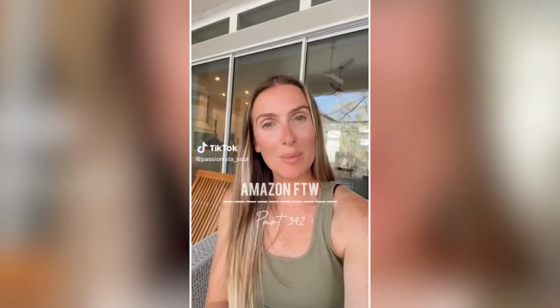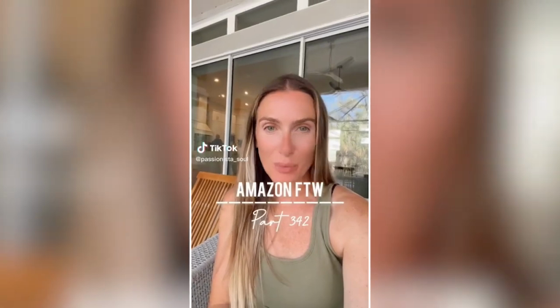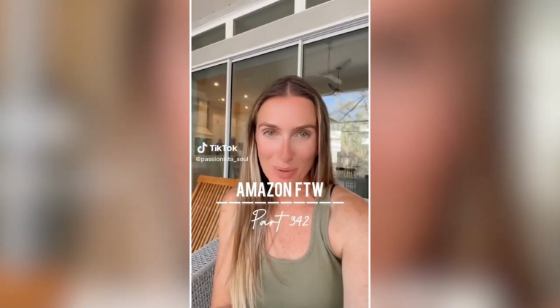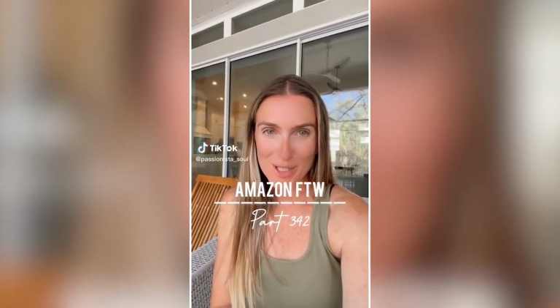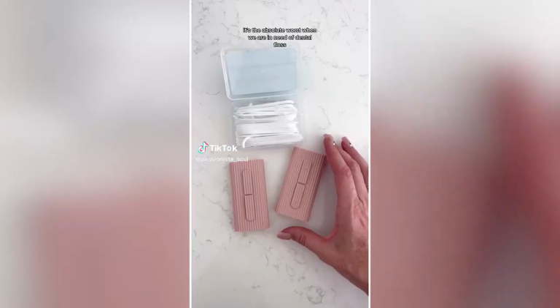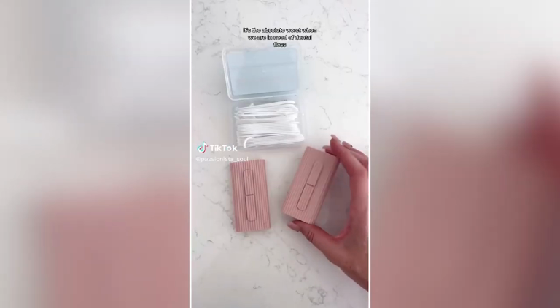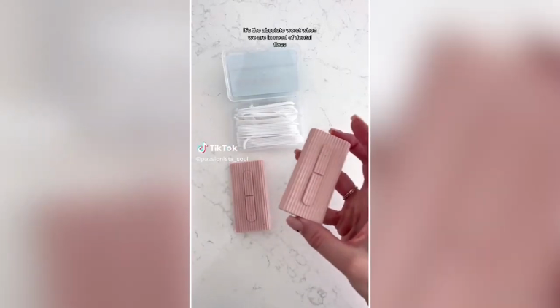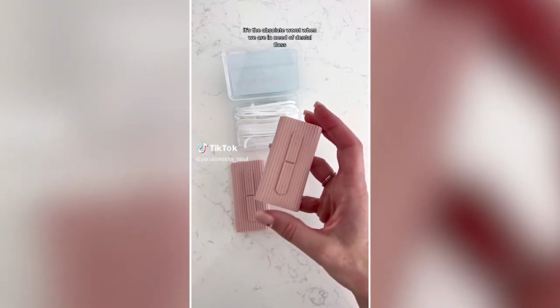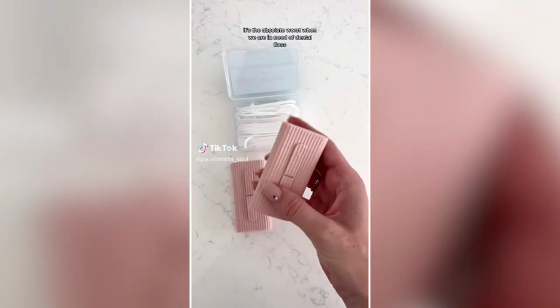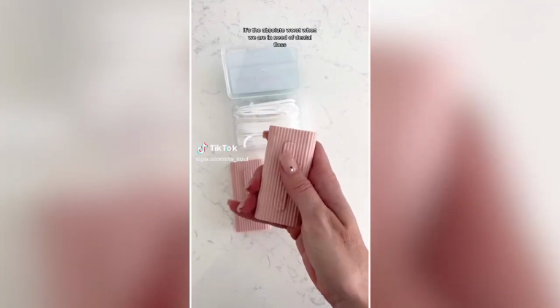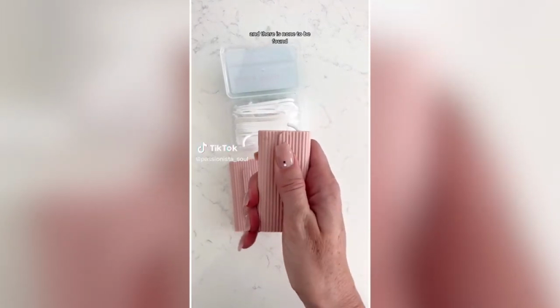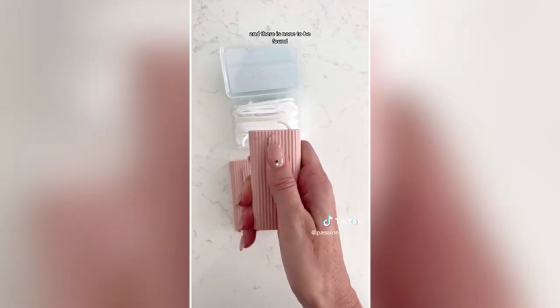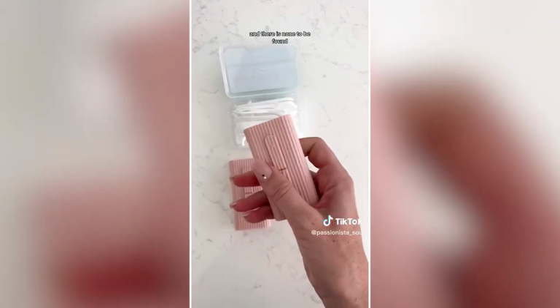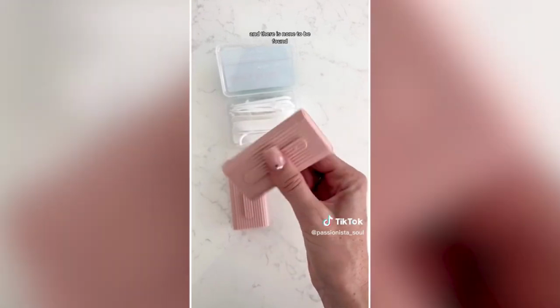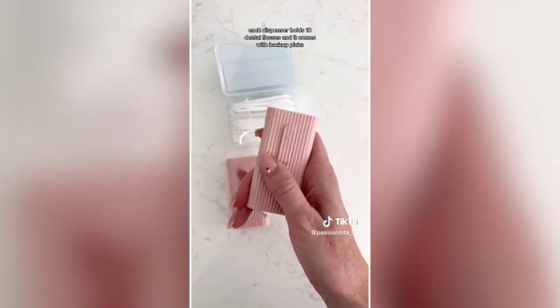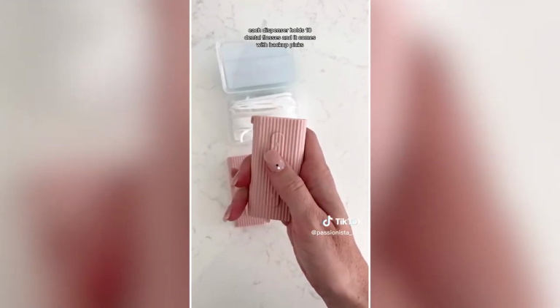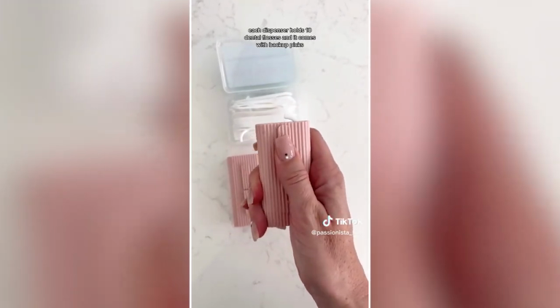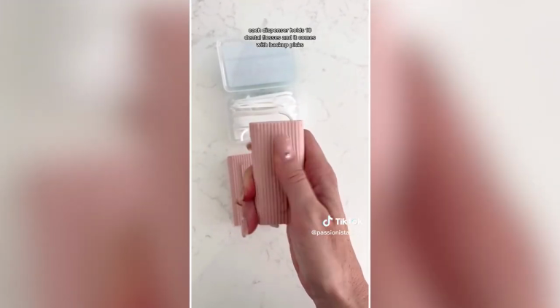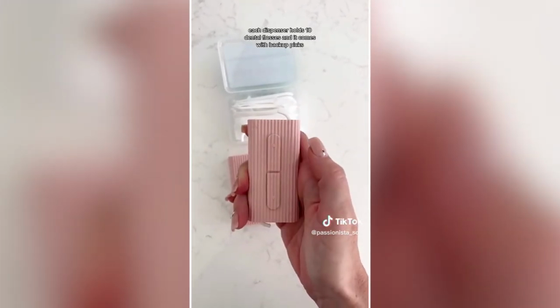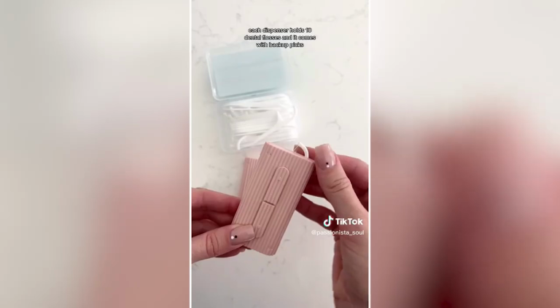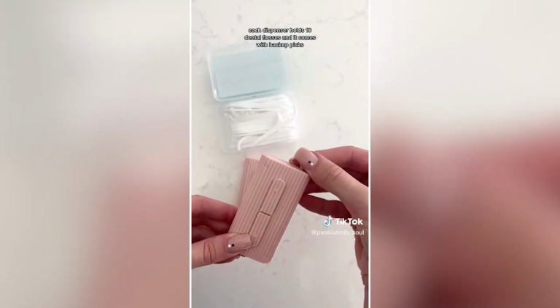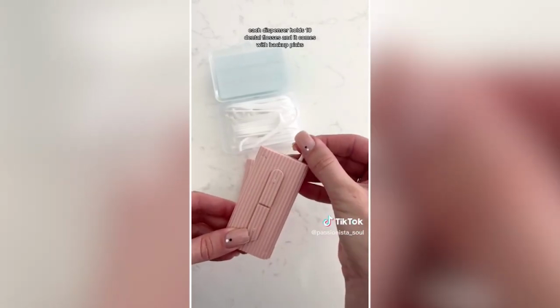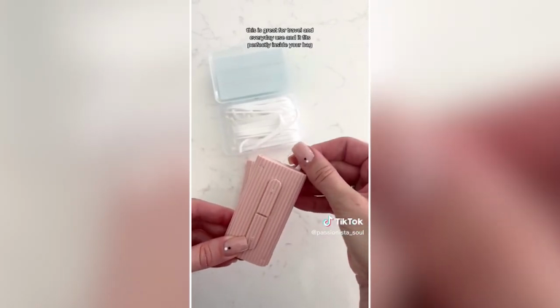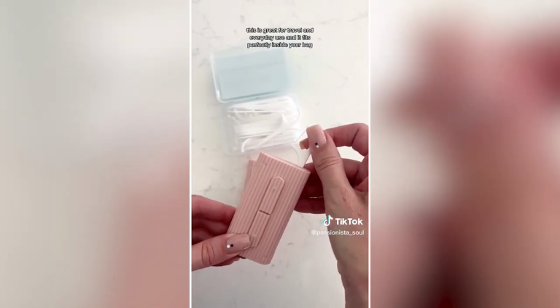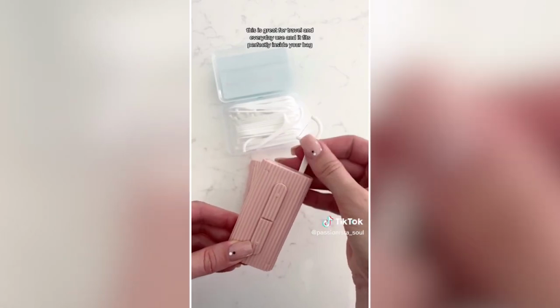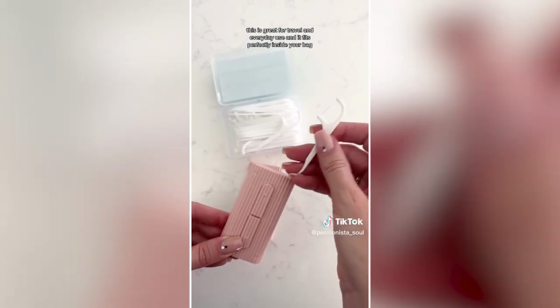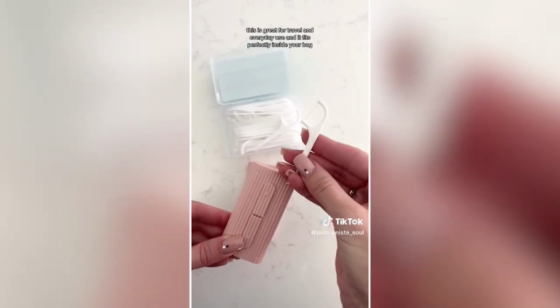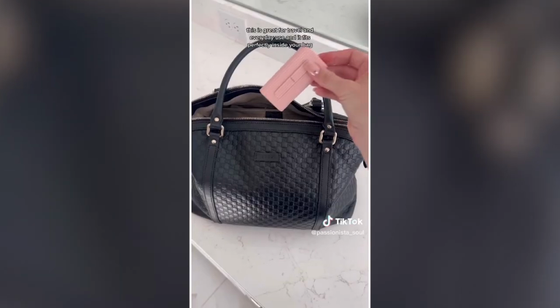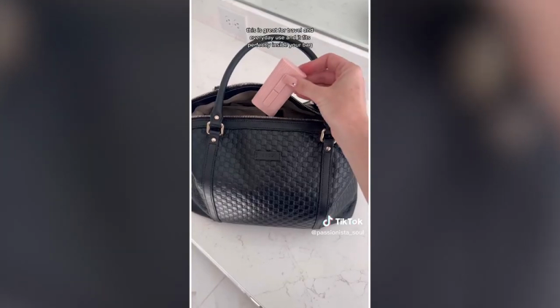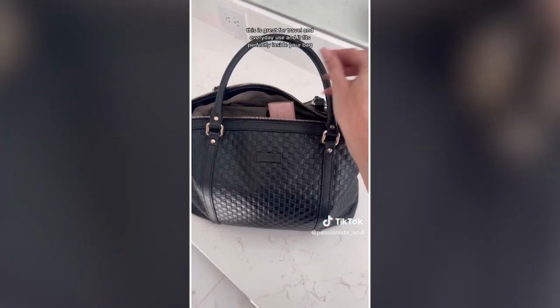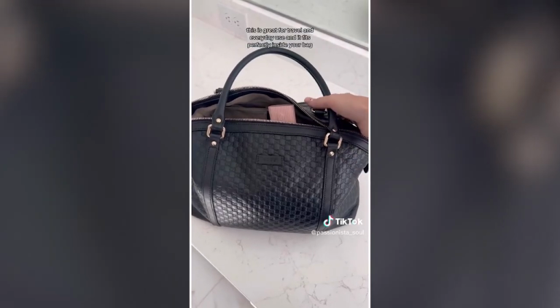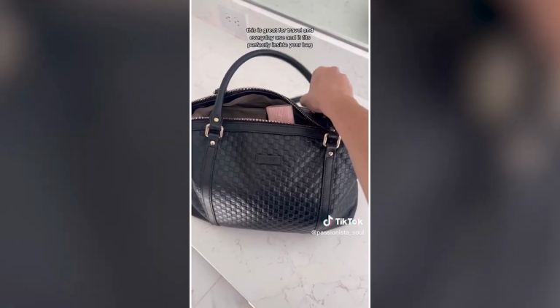Amazon for the win. It's the absolute worst when you need dental floss and there's none to be found. Each dispenser holds 10 dental flosses and comes with backup picks. Great for travel and everyday use, and it fits perfectly inside your bag.